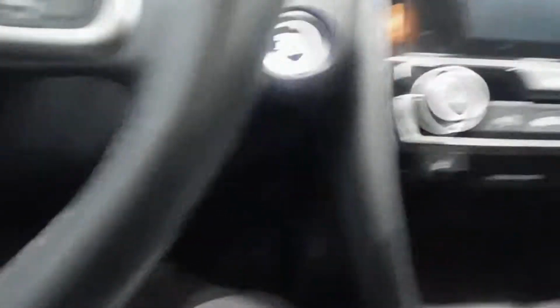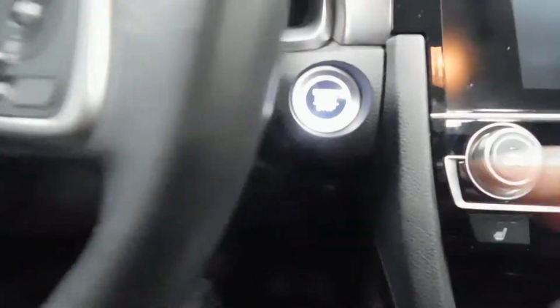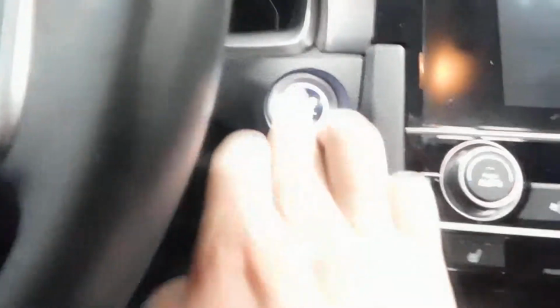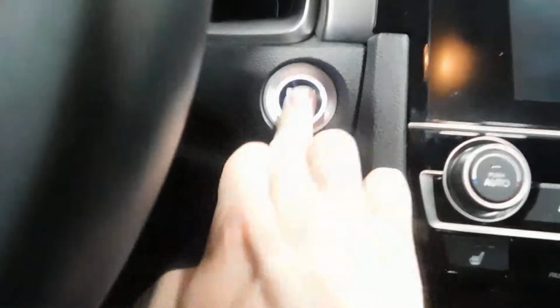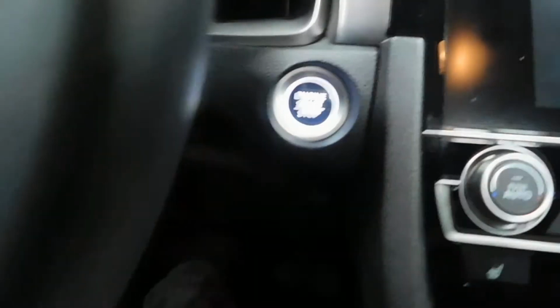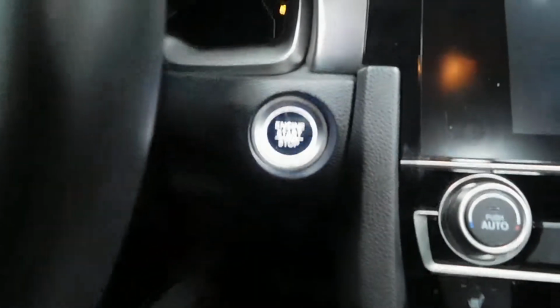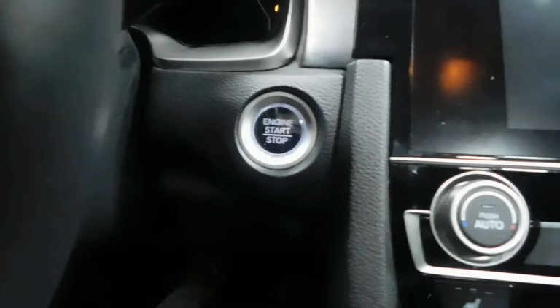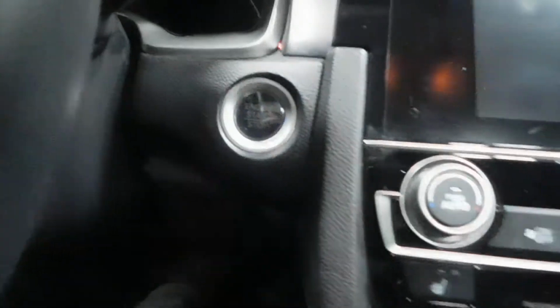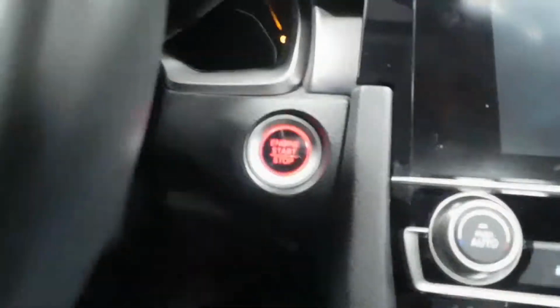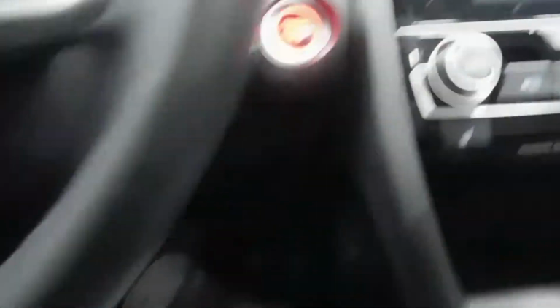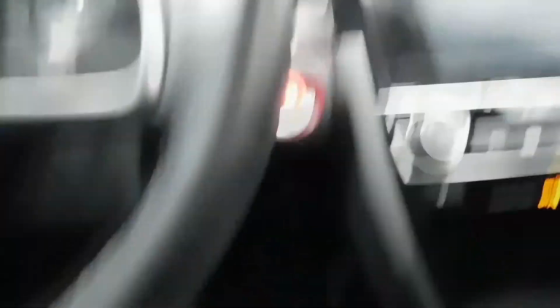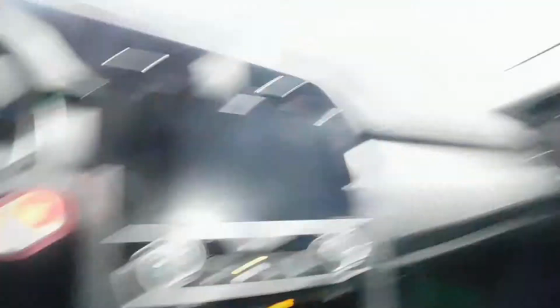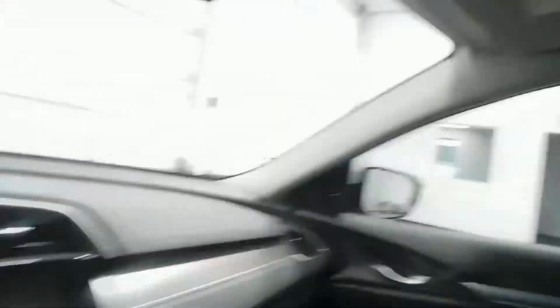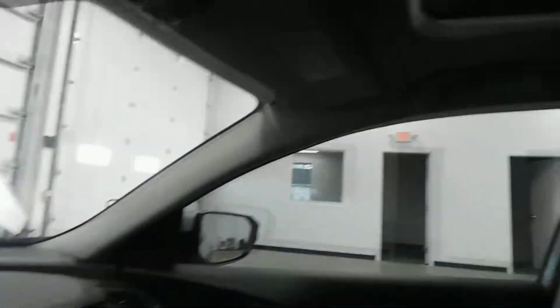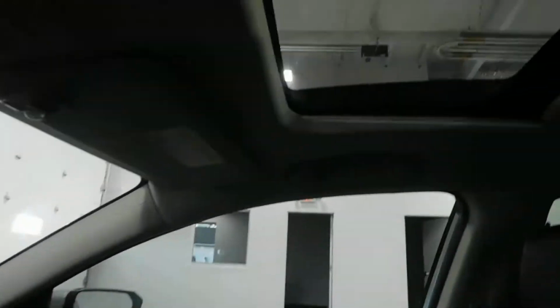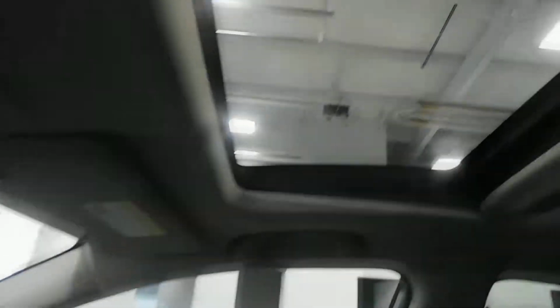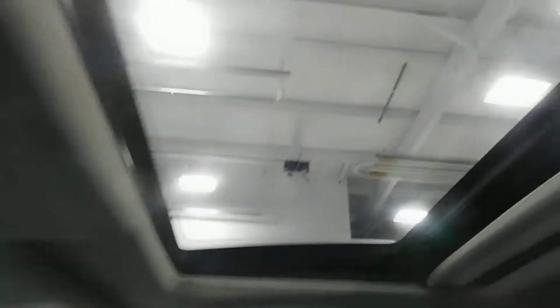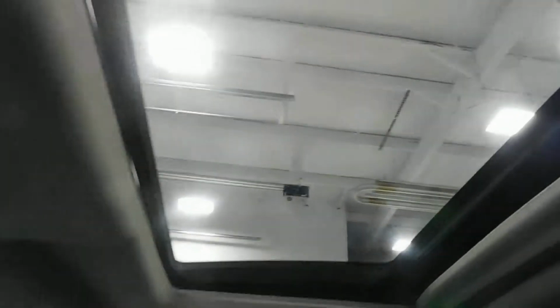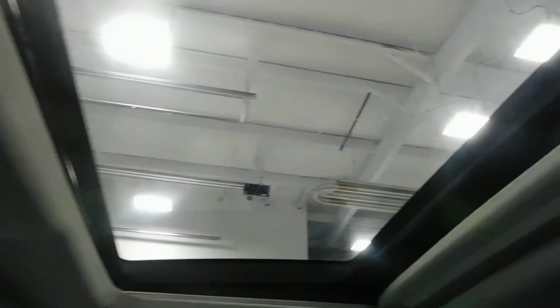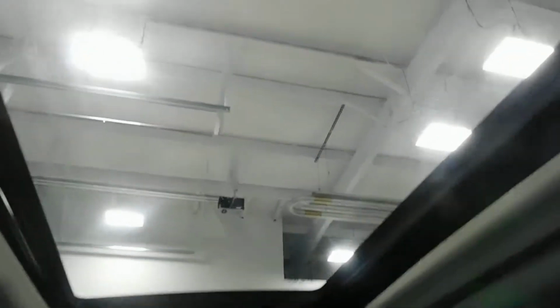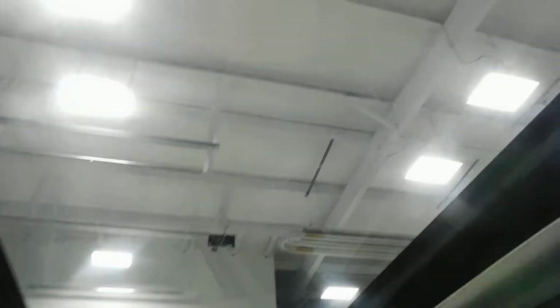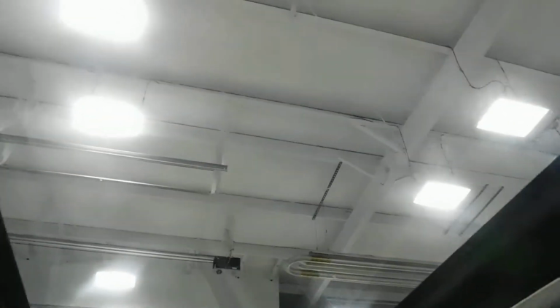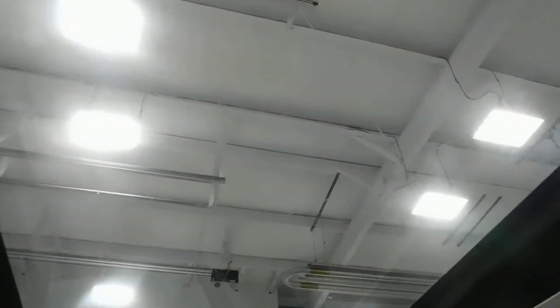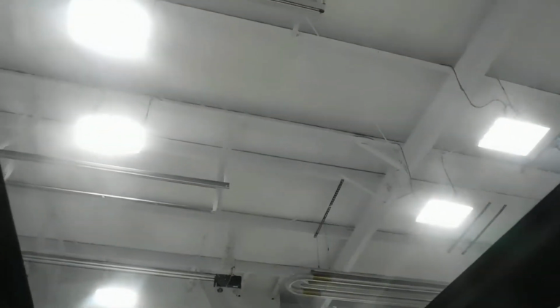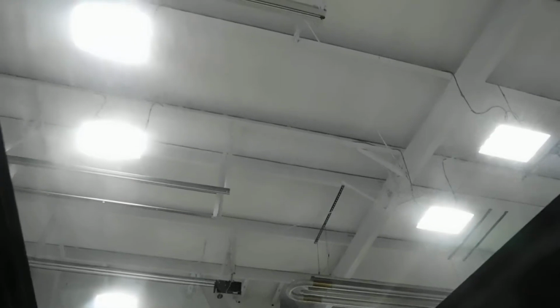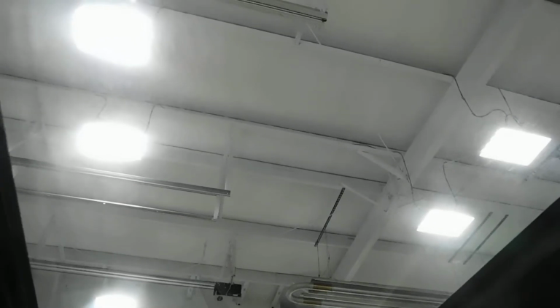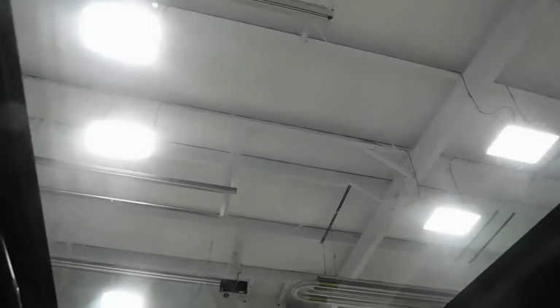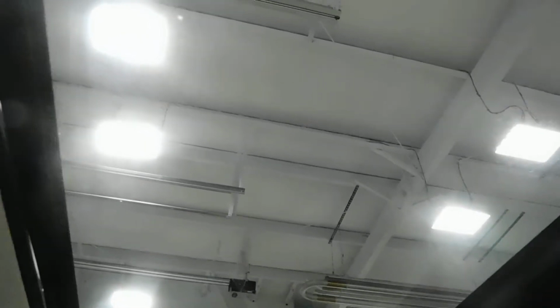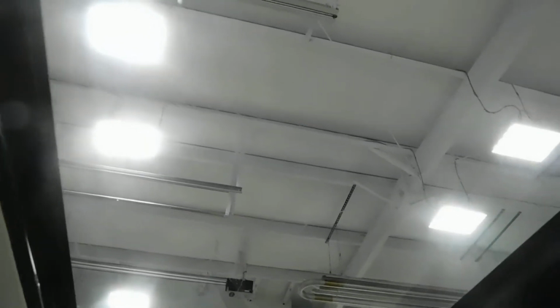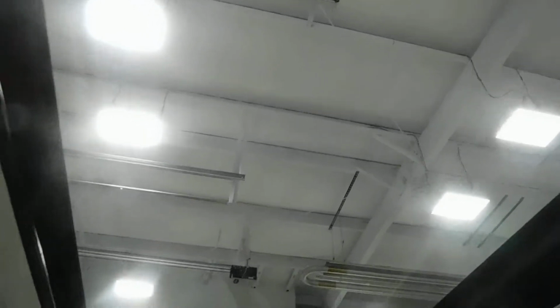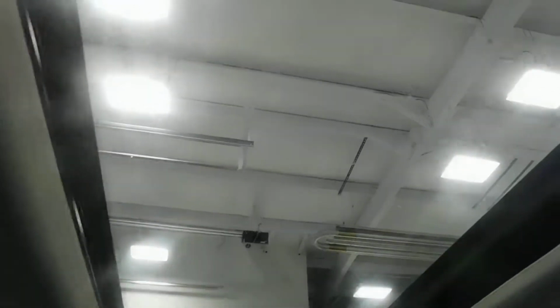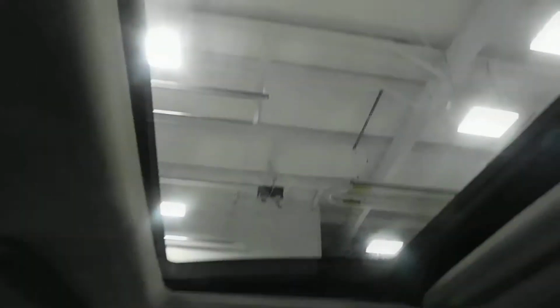Push button start — it even lights up so you can find it easily. Put your foot on the brake, push the button, that's how you start it.